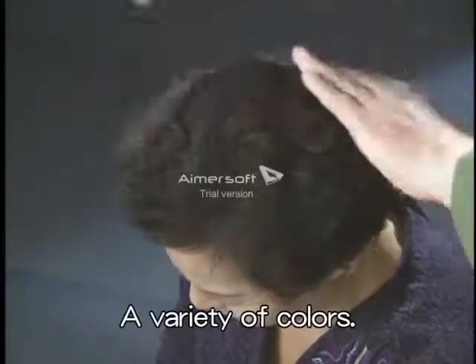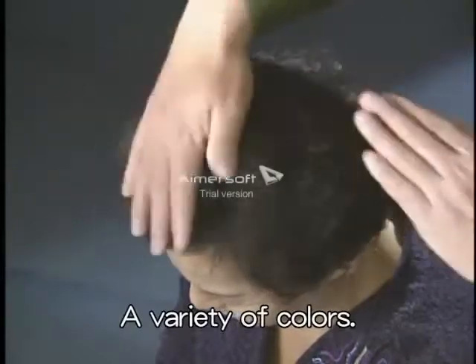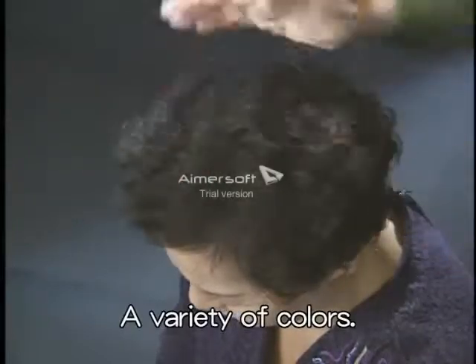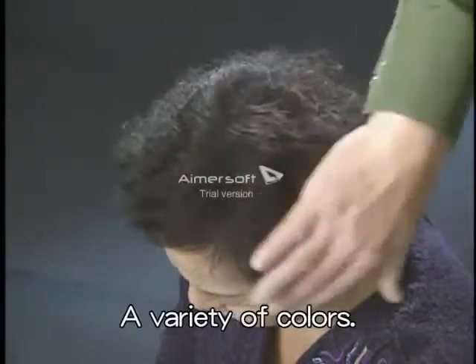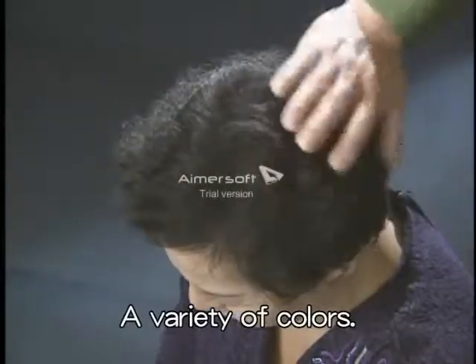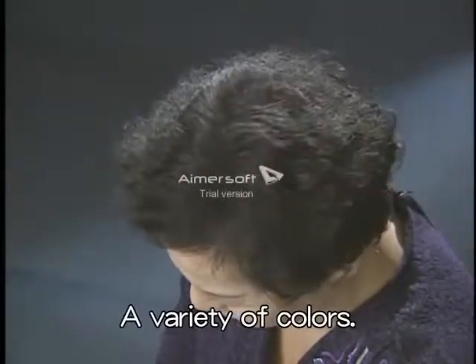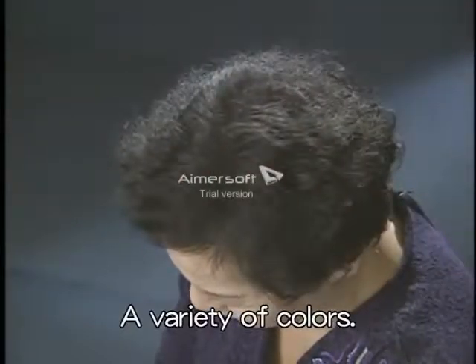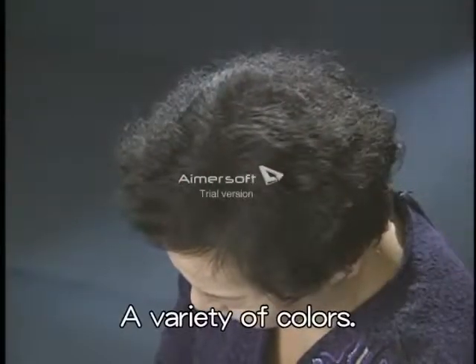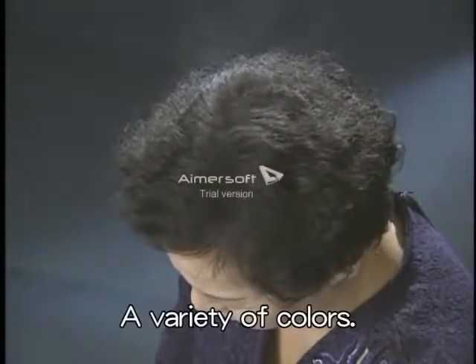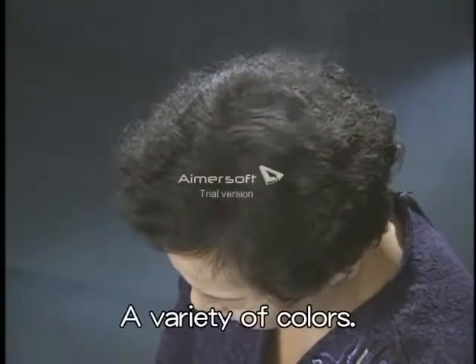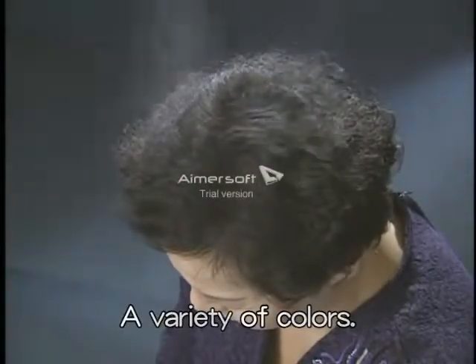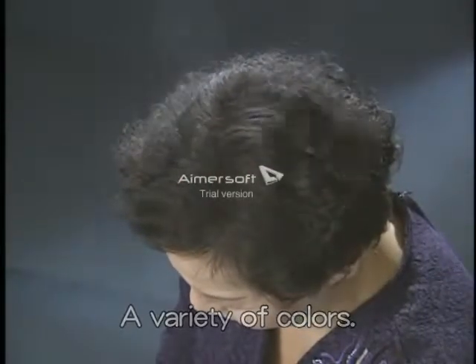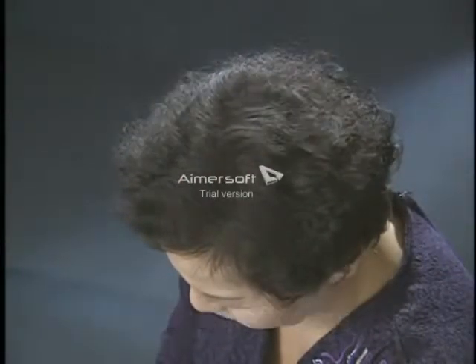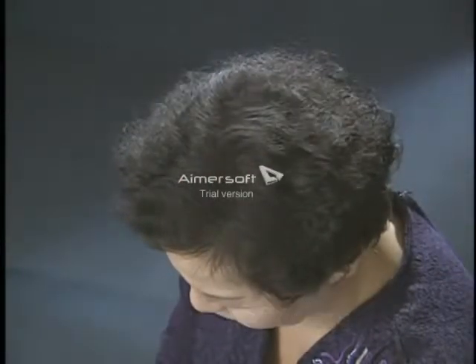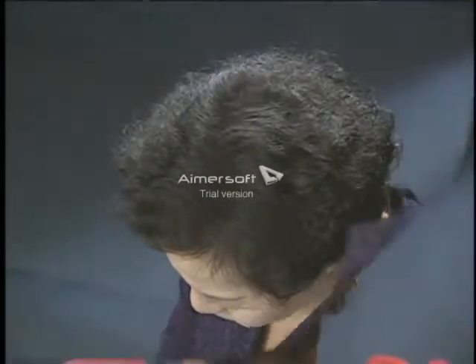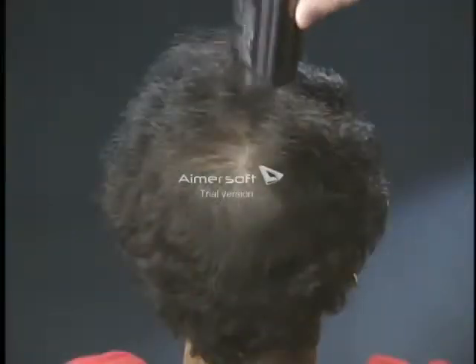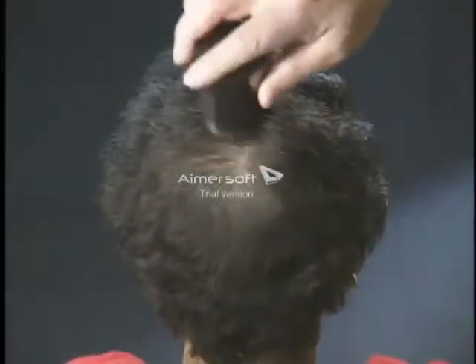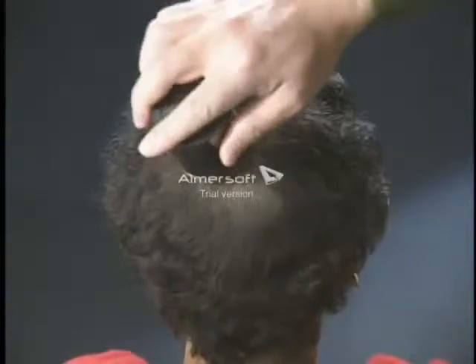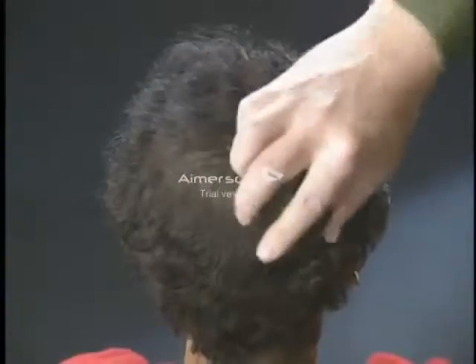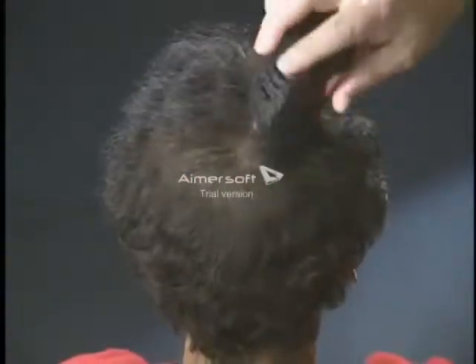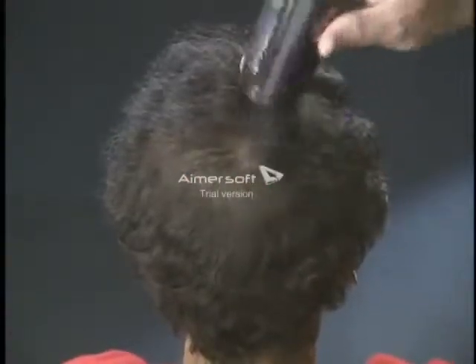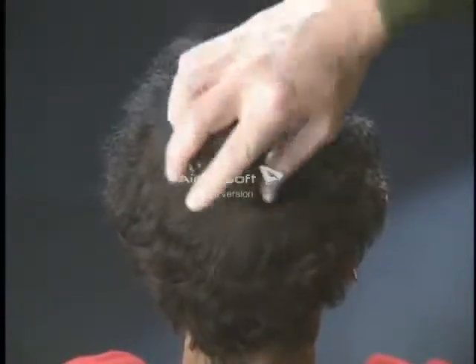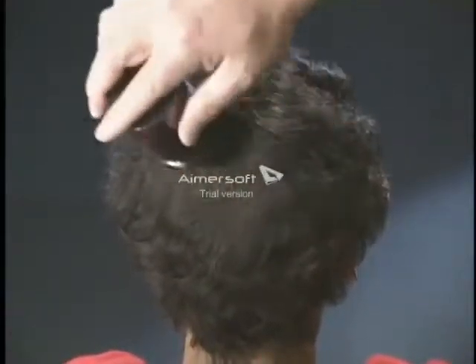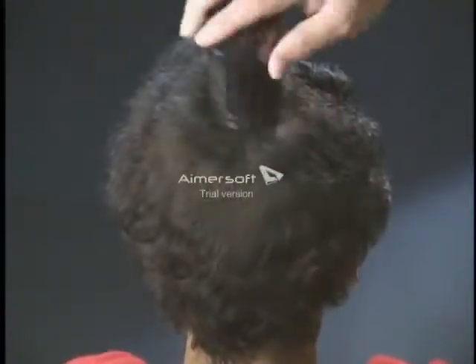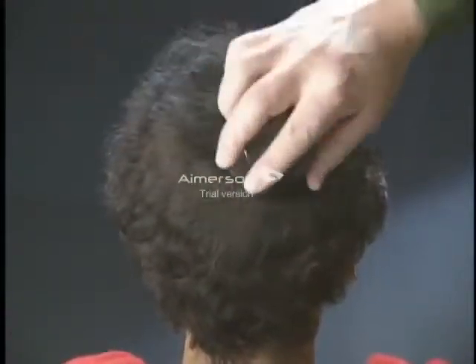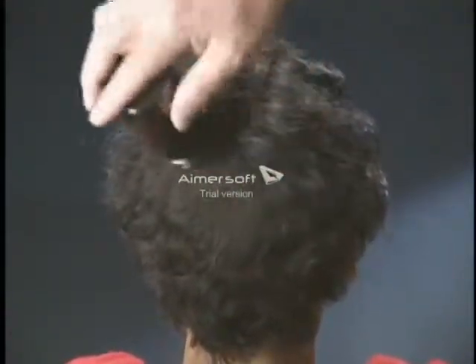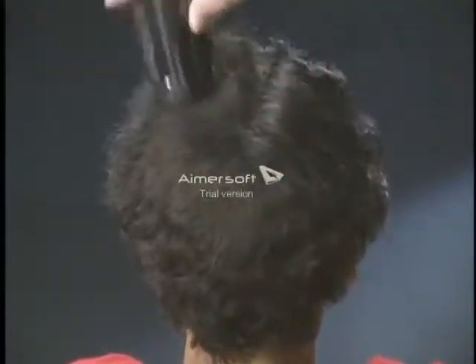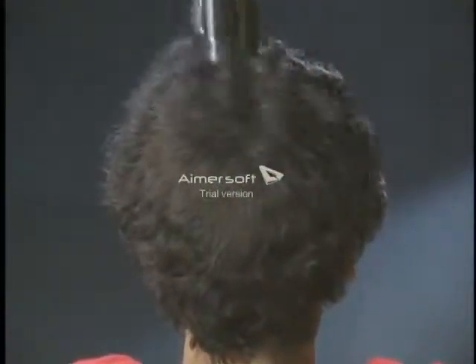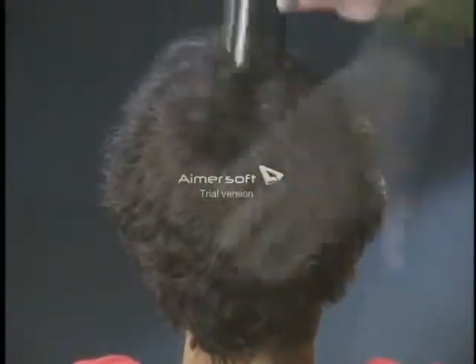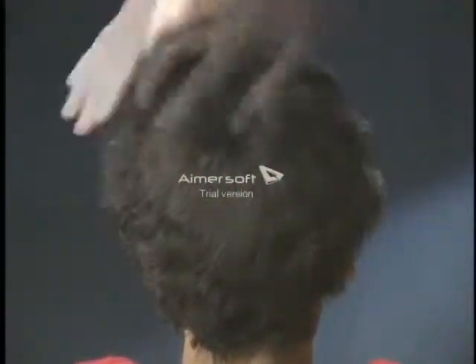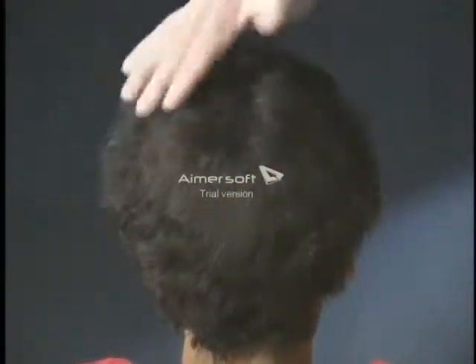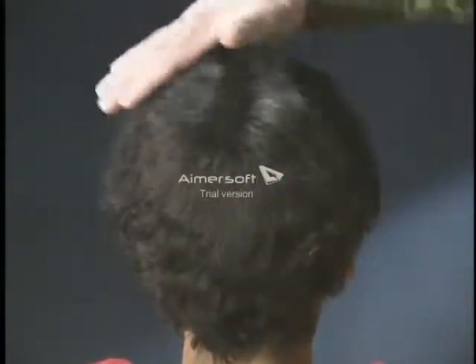Then spray SuperMillion Hair Mist to hold it in place. It takes only 10 seconds. It's suitable for both men and women.